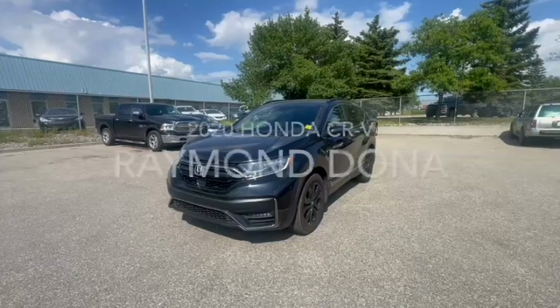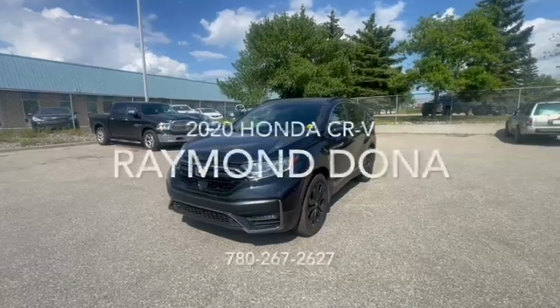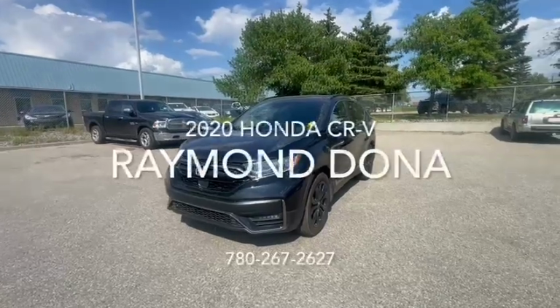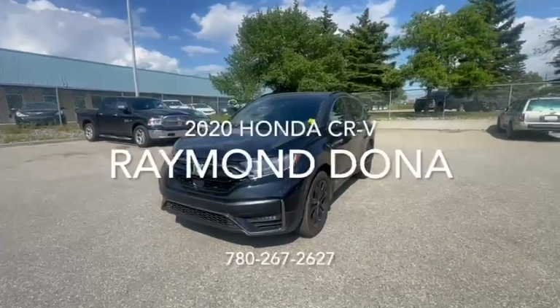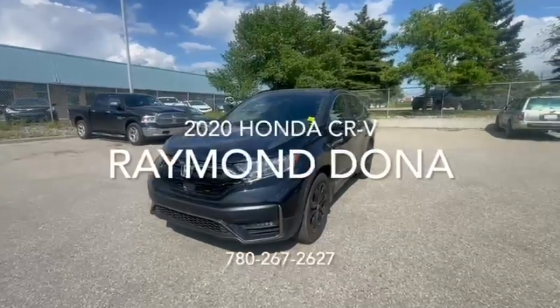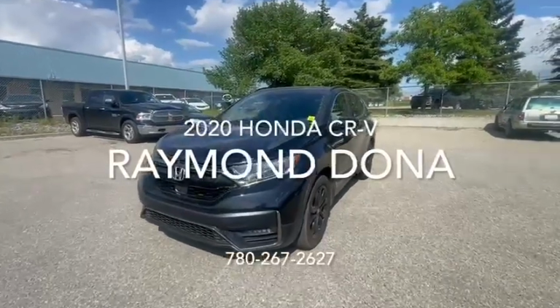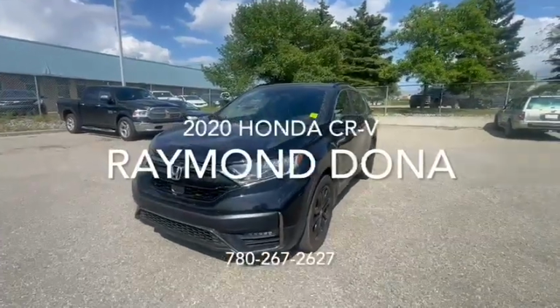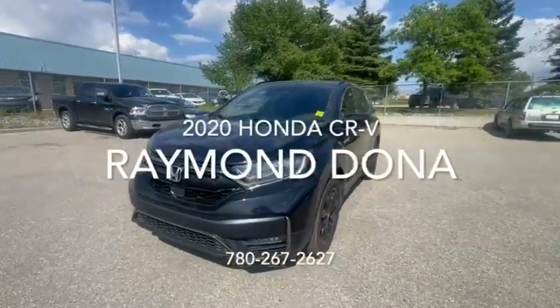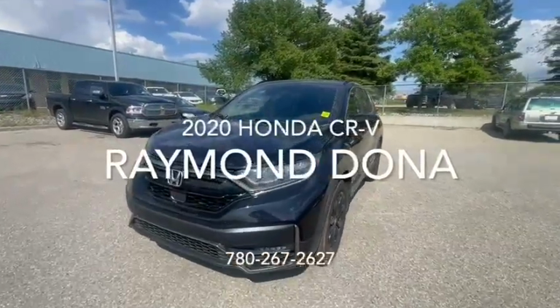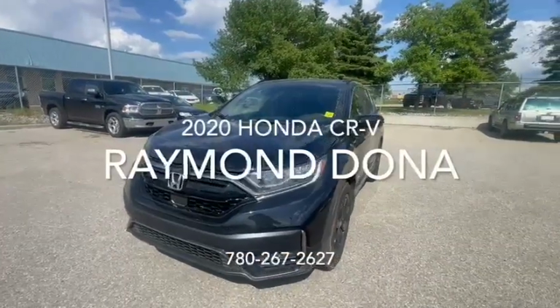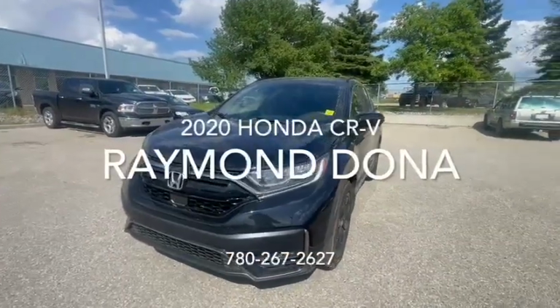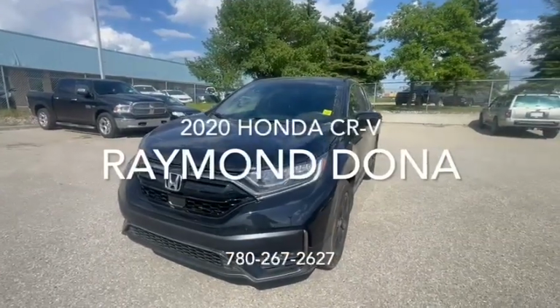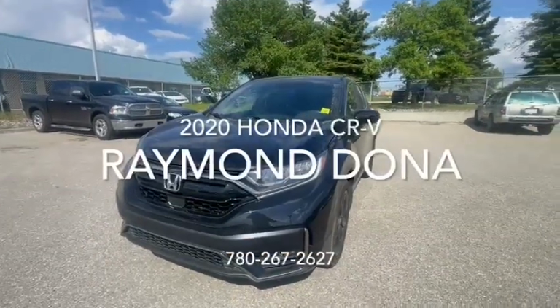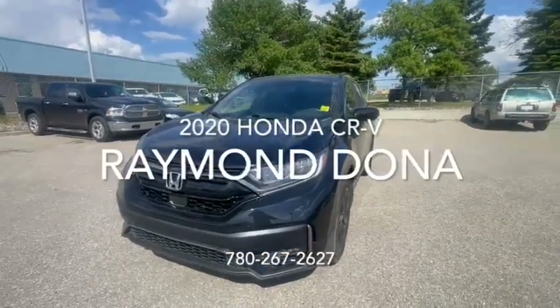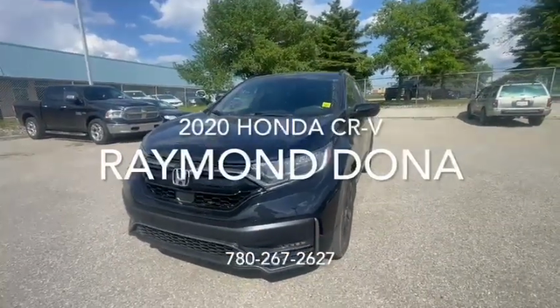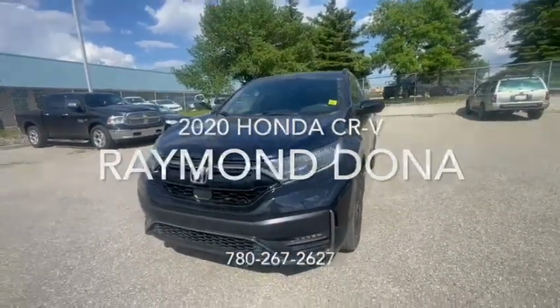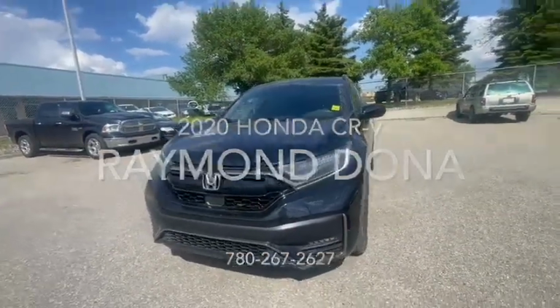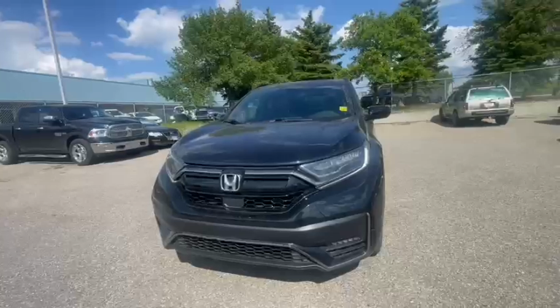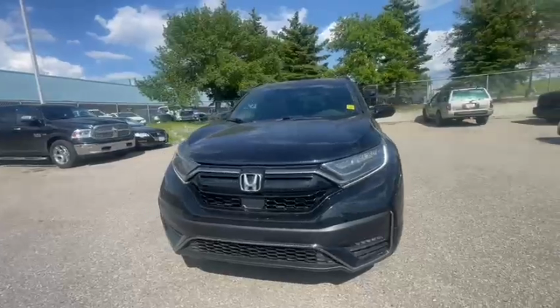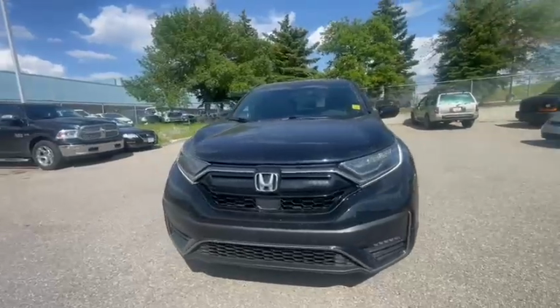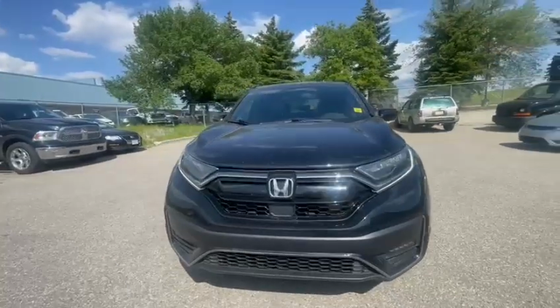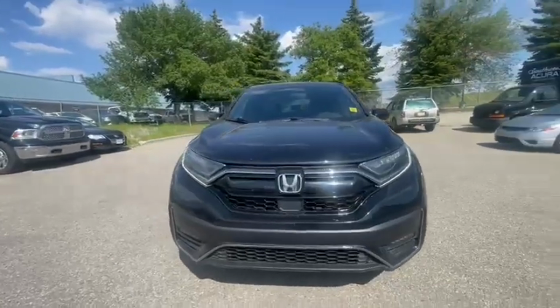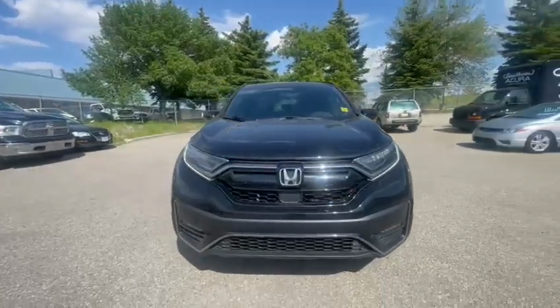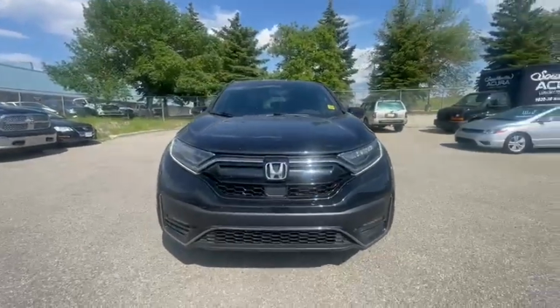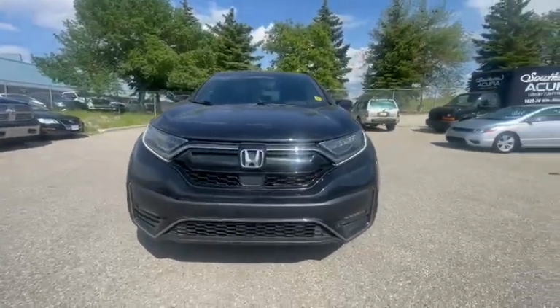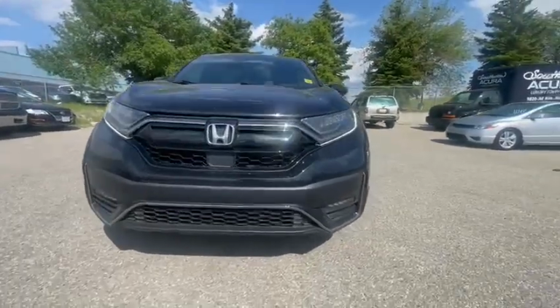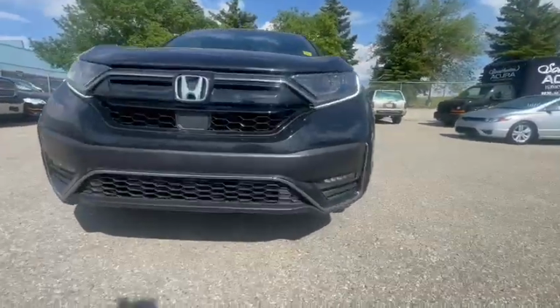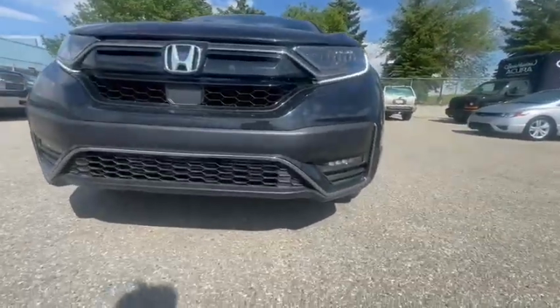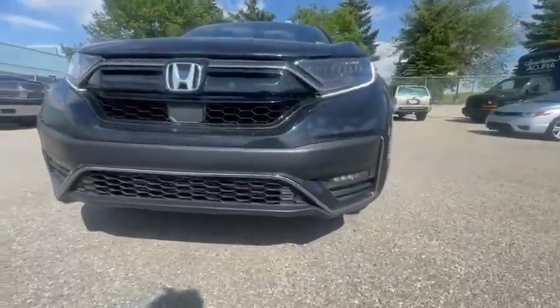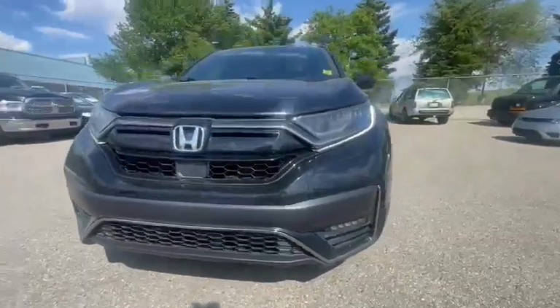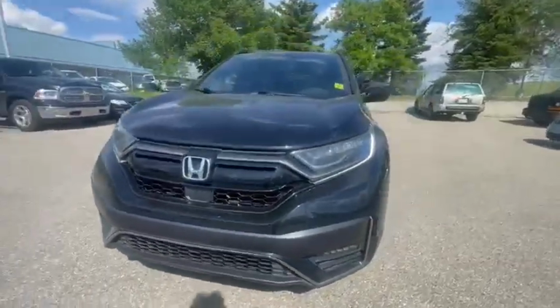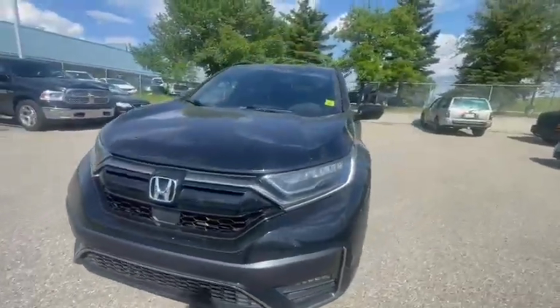Jody Ray here with your 2020 Honda CR-V Touring Black Edition. Coming to the front of the vehicle, you've got your headlights as well as fog lights at the bottom.